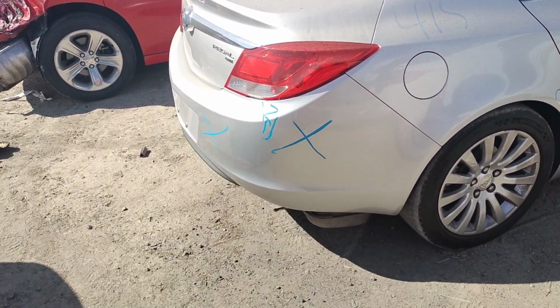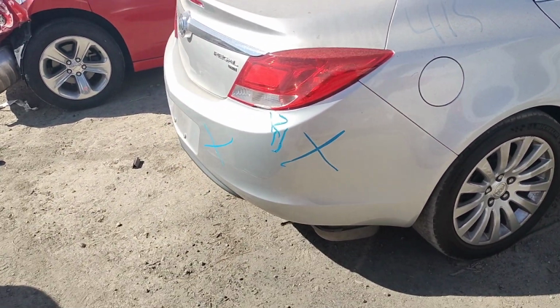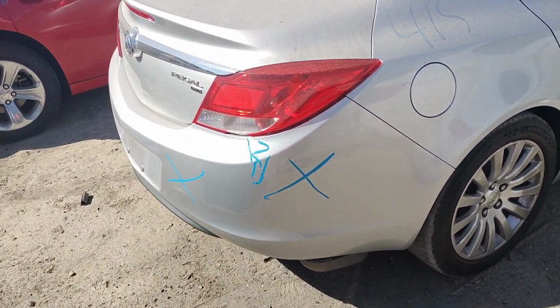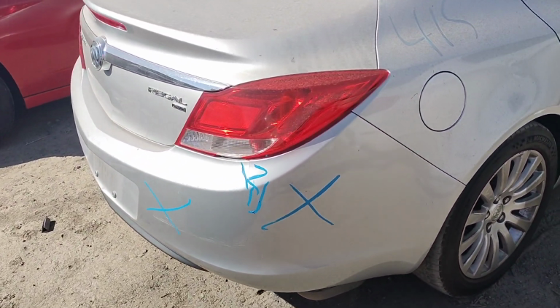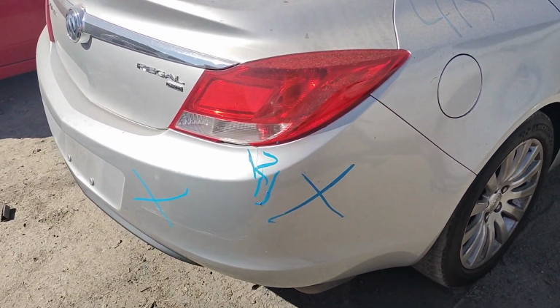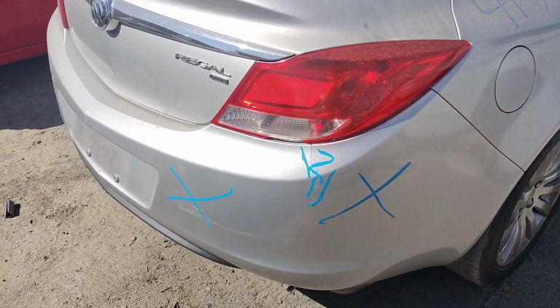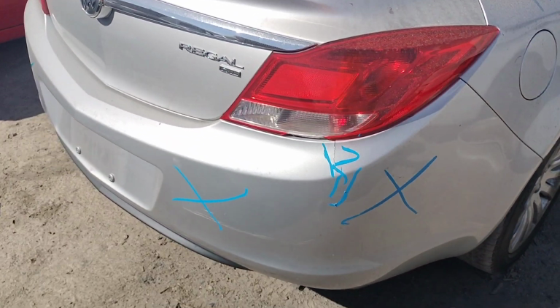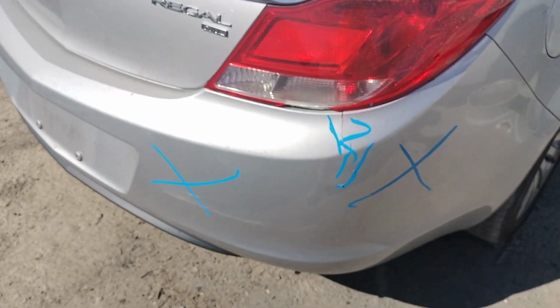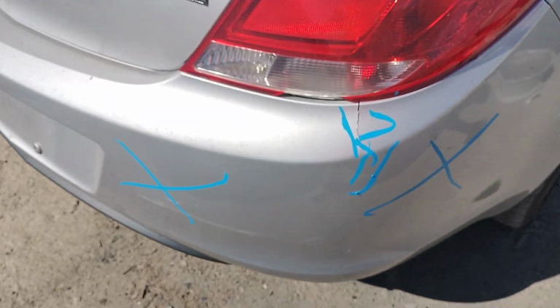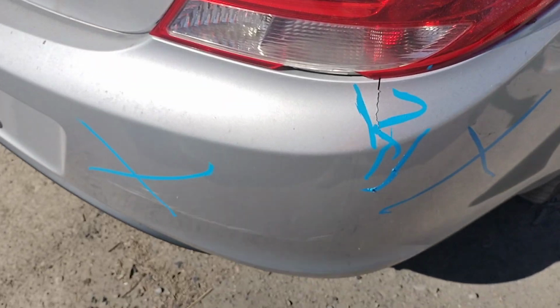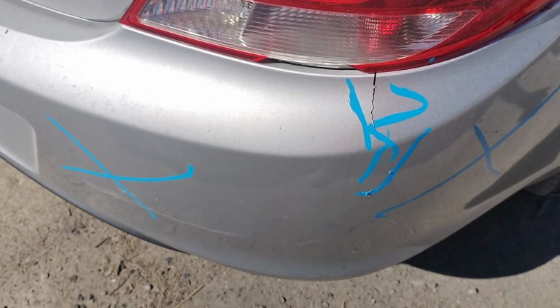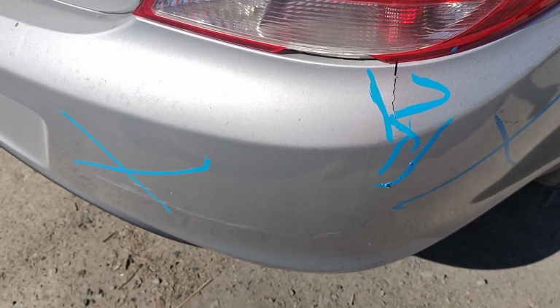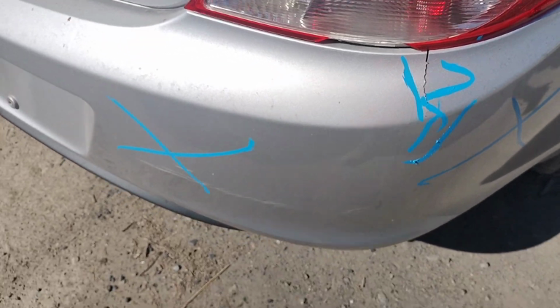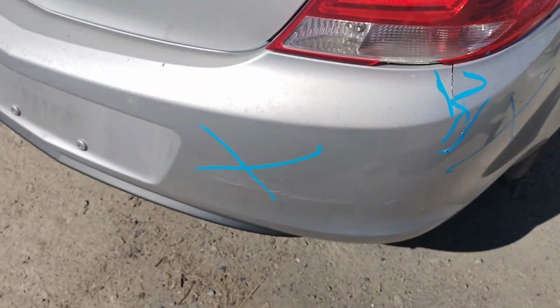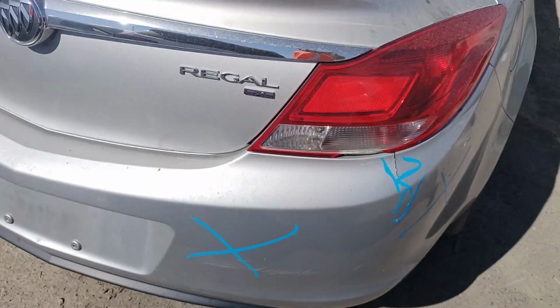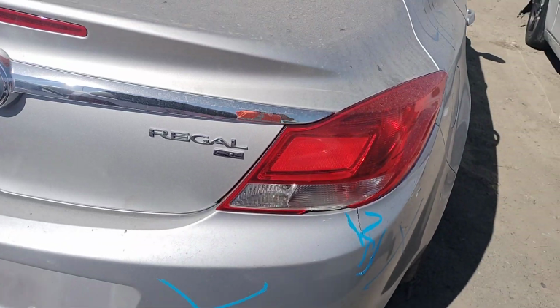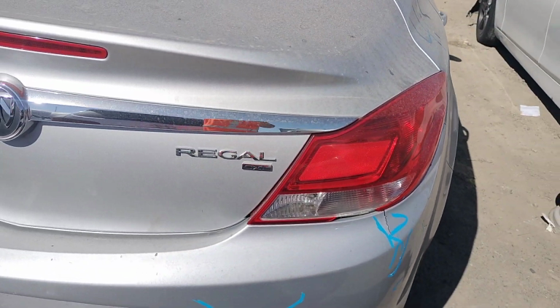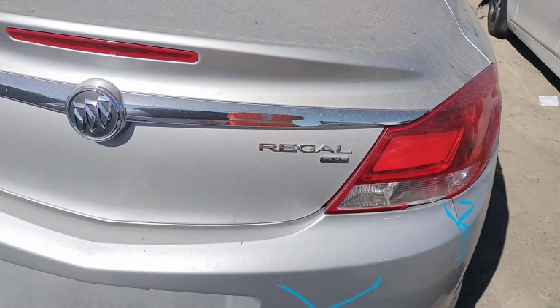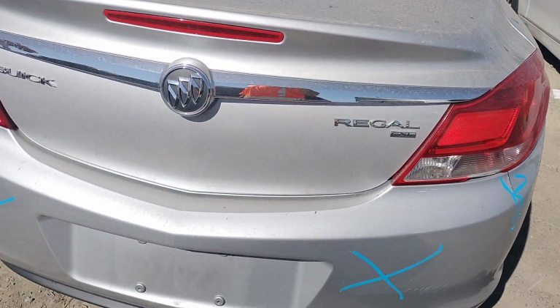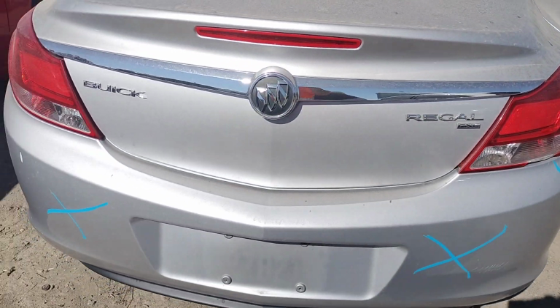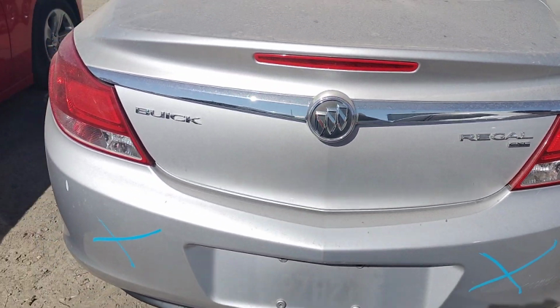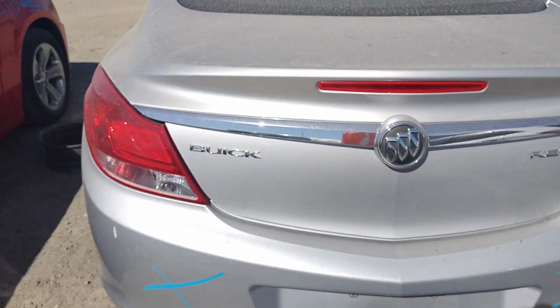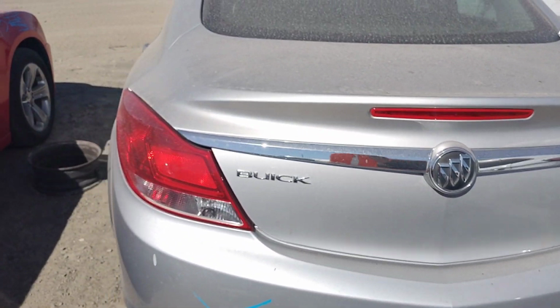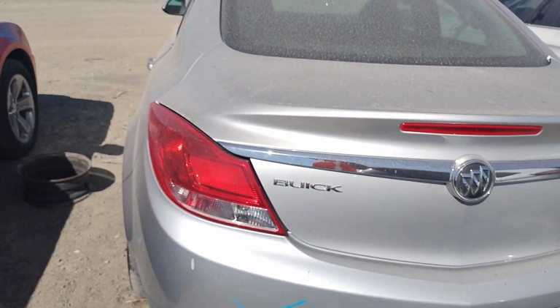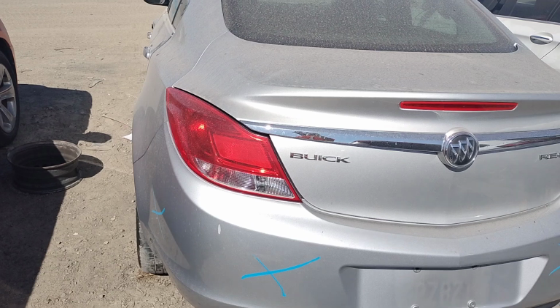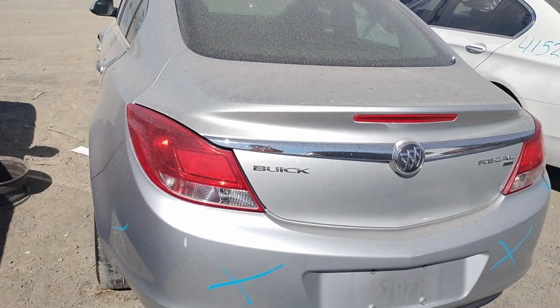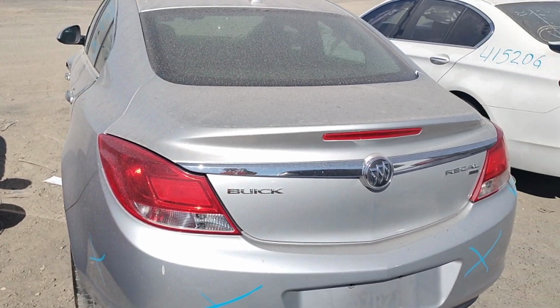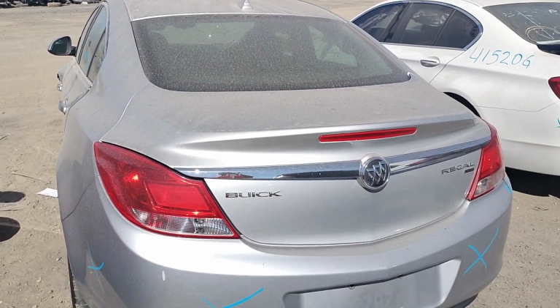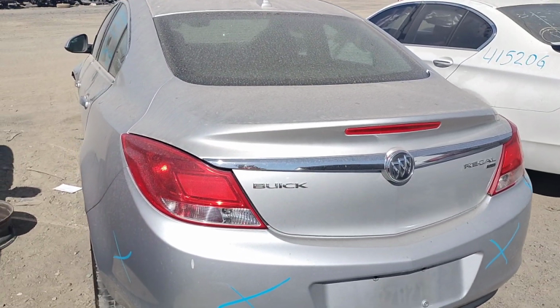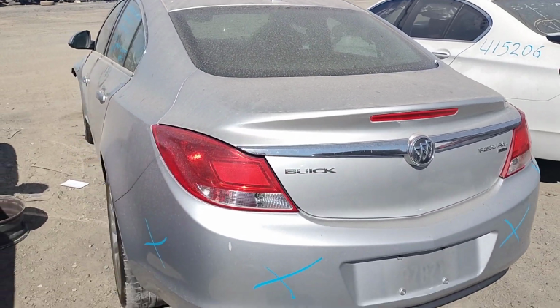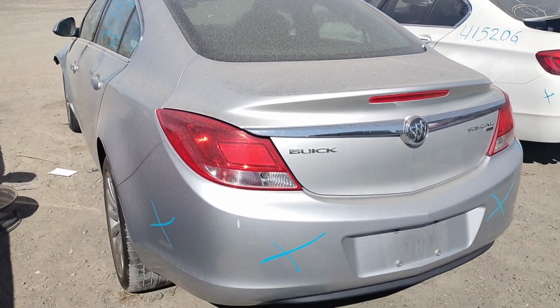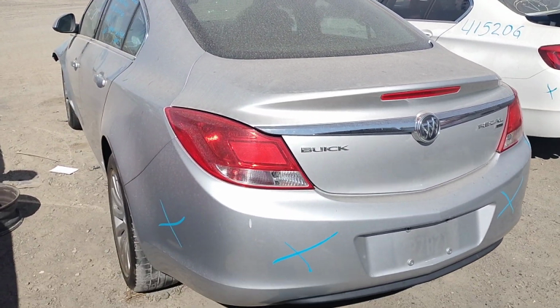Rear bumper is no good — it's cracked right there. Tail light looks good, deck lid looks good, and this tail light looks good.